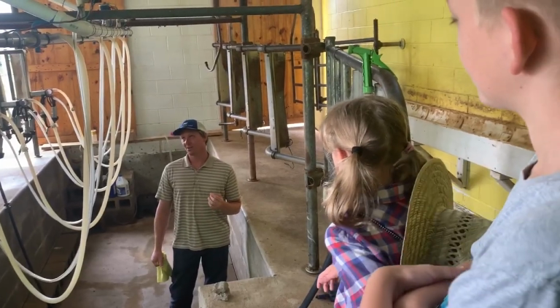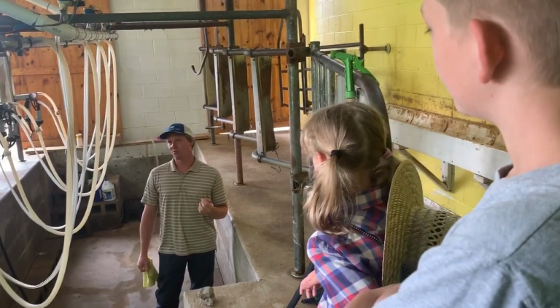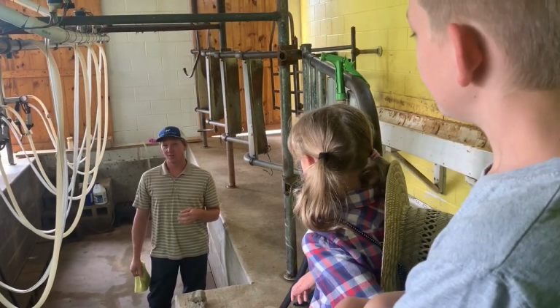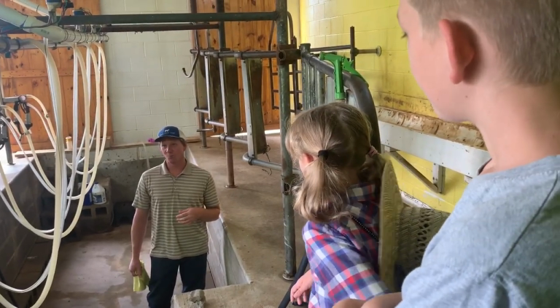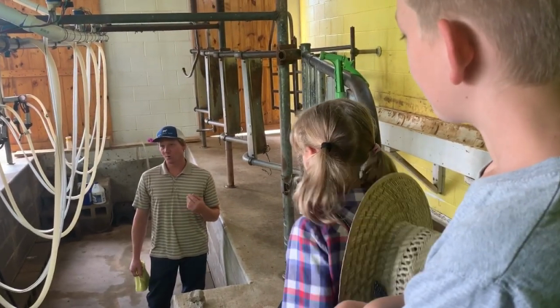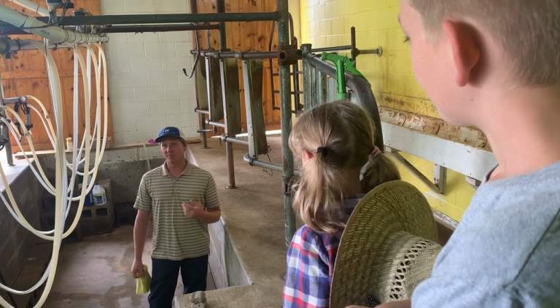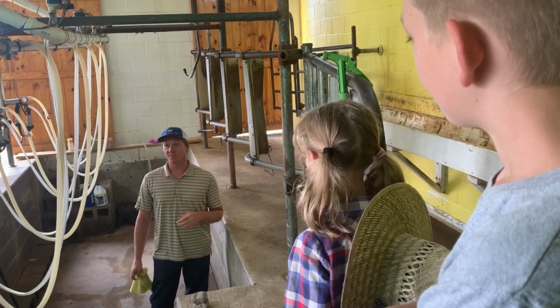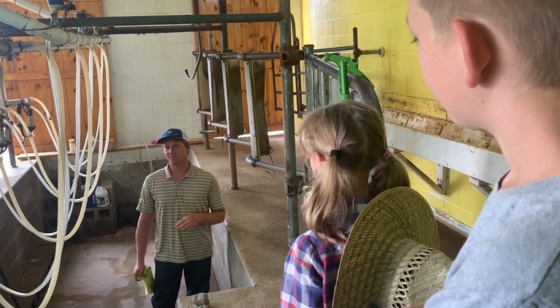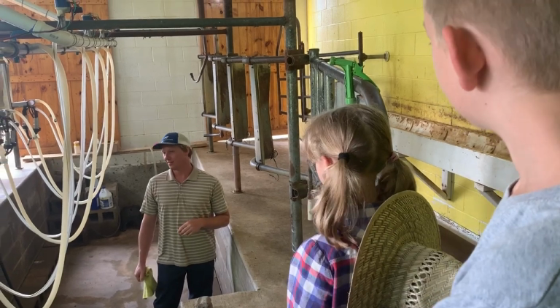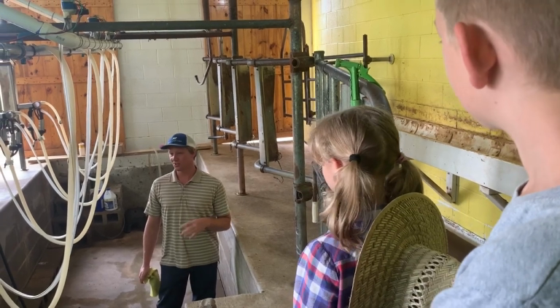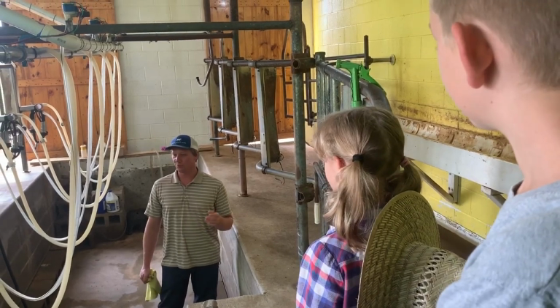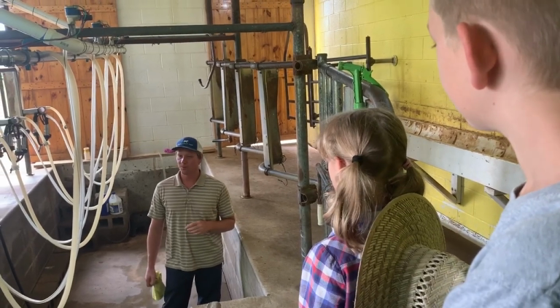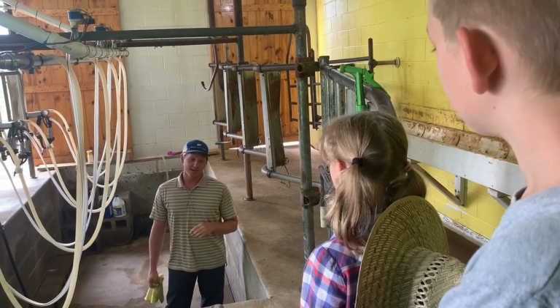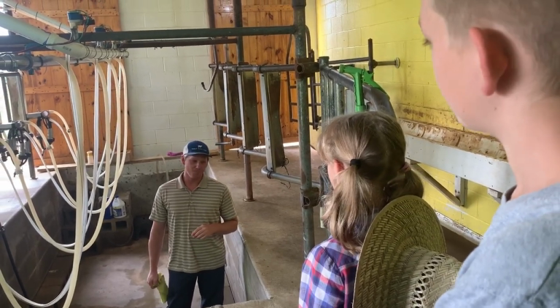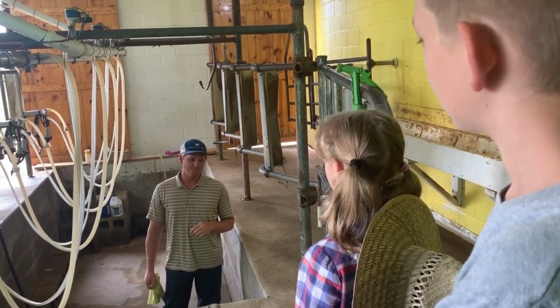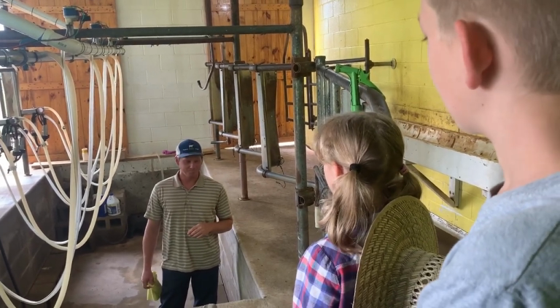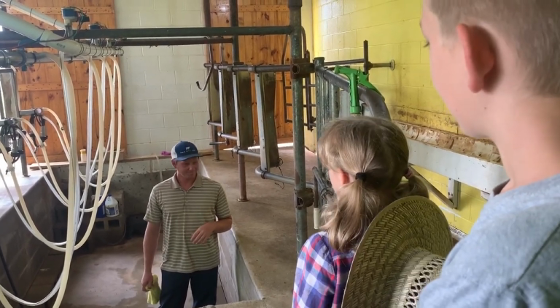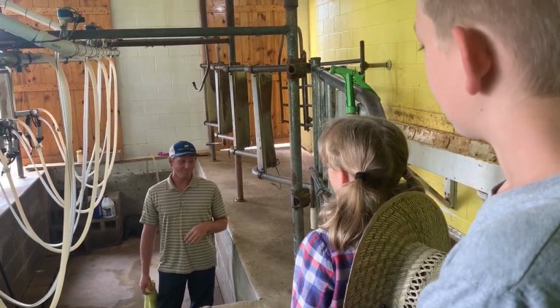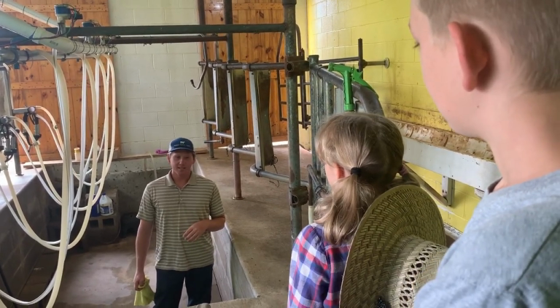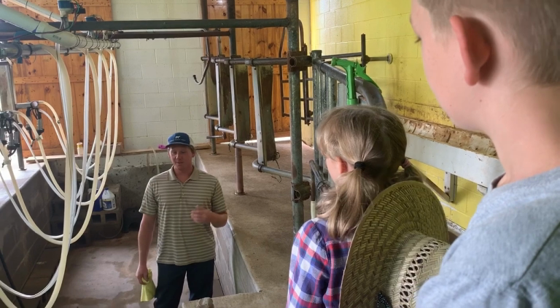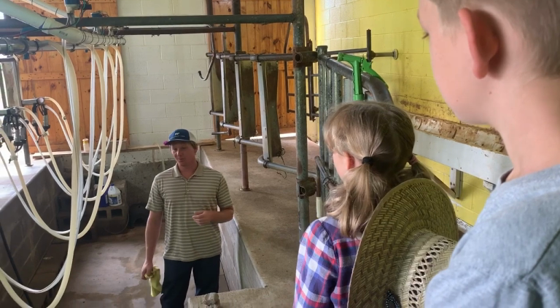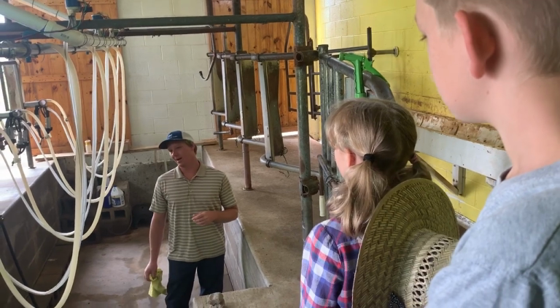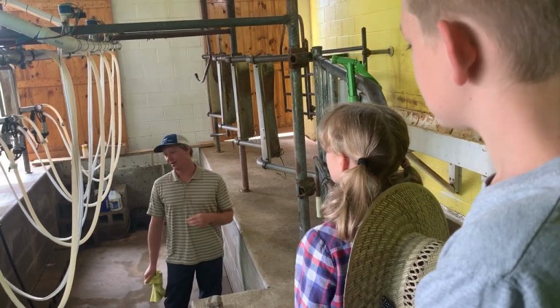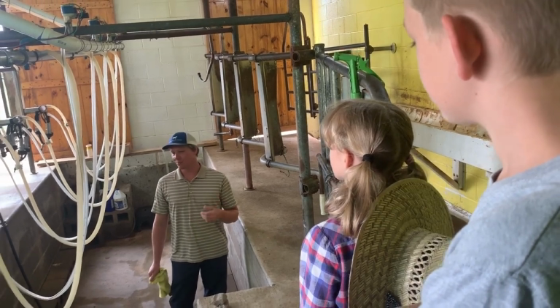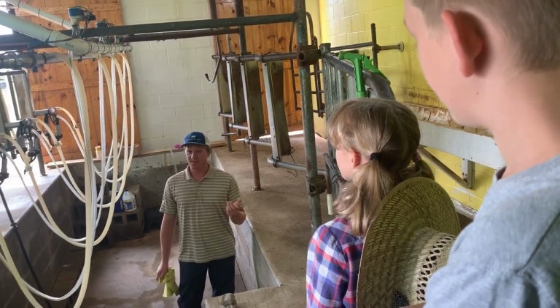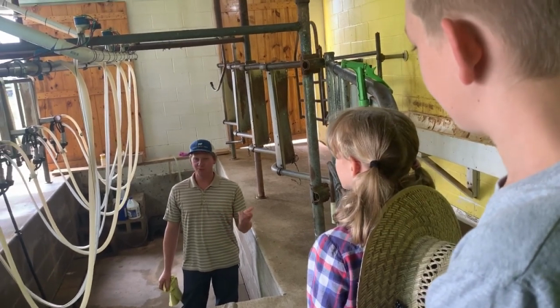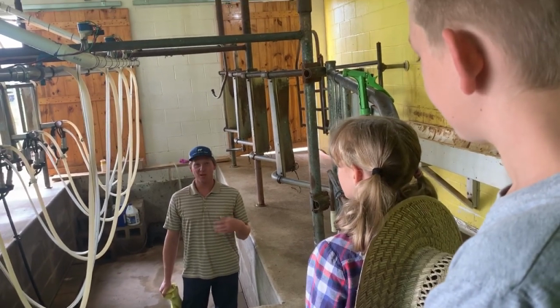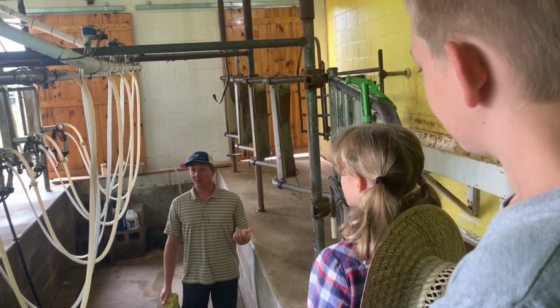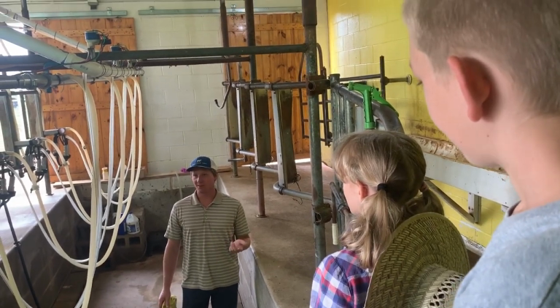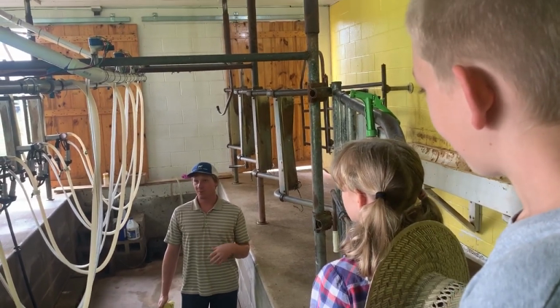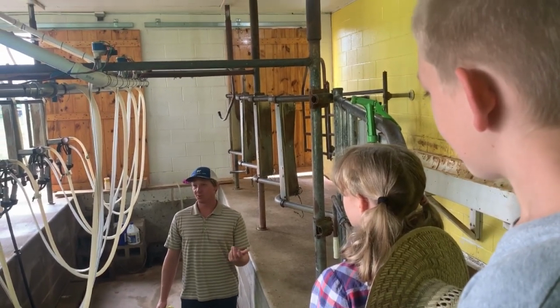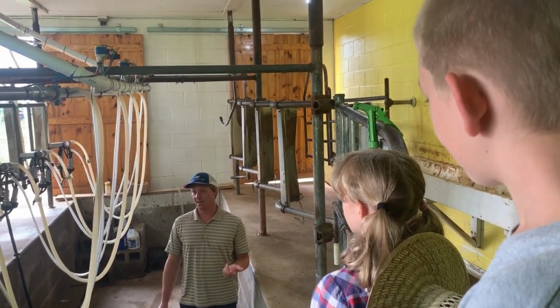I think there's four raw milk farms, and we're one of them, so there's just so few. Some people — I'm sure you guys know folks who have a milk cow. Milk cows are great.